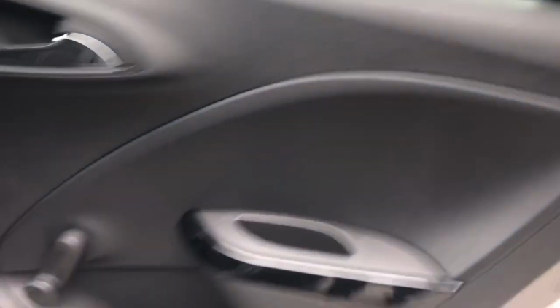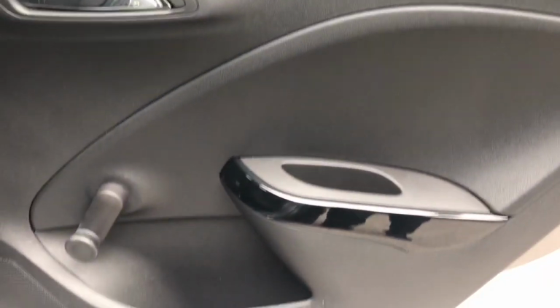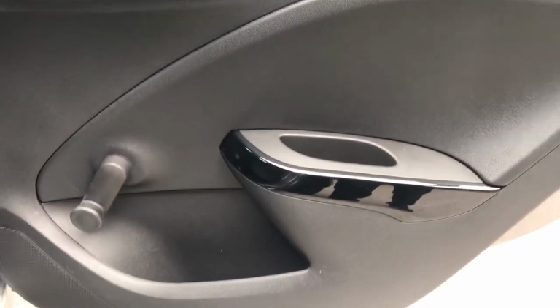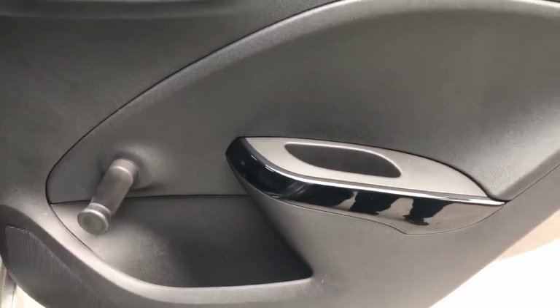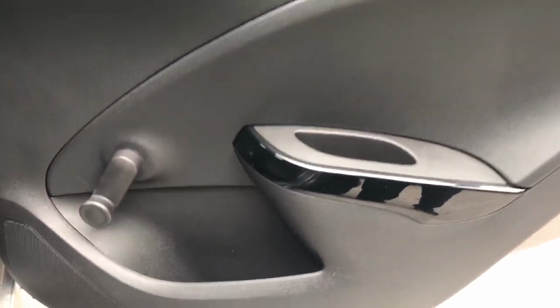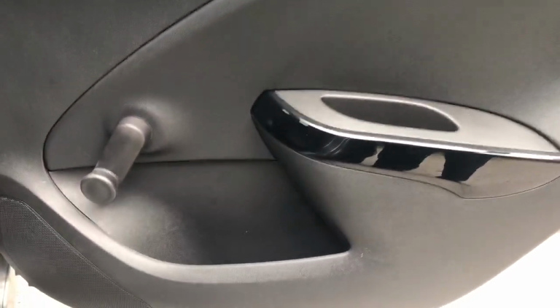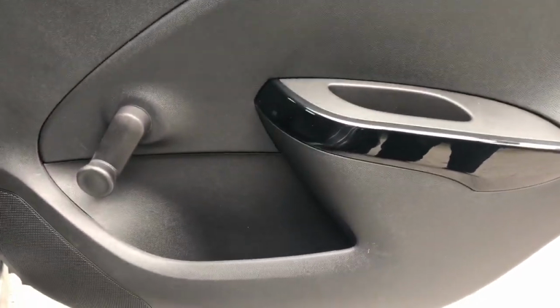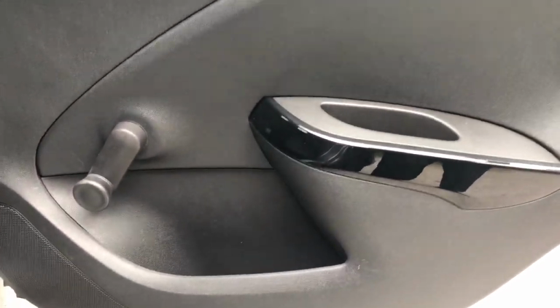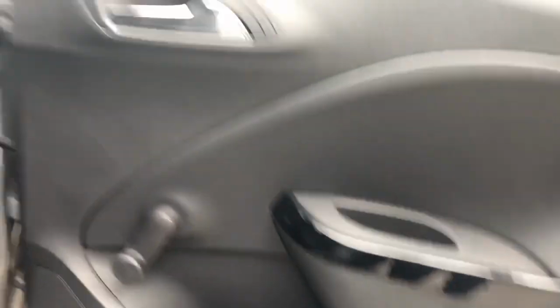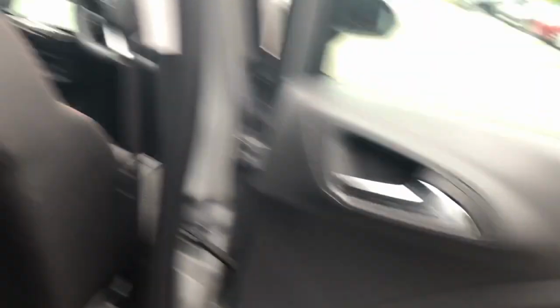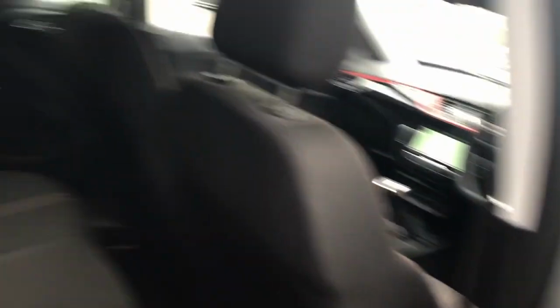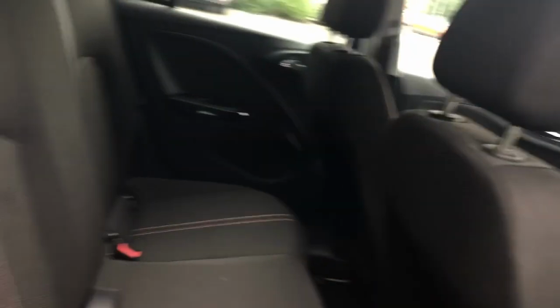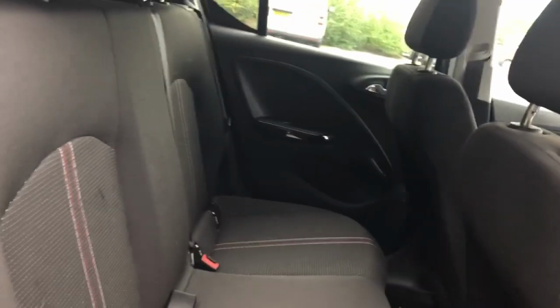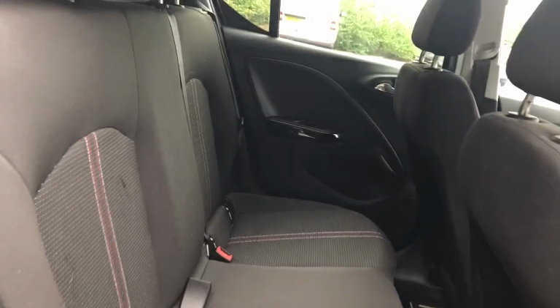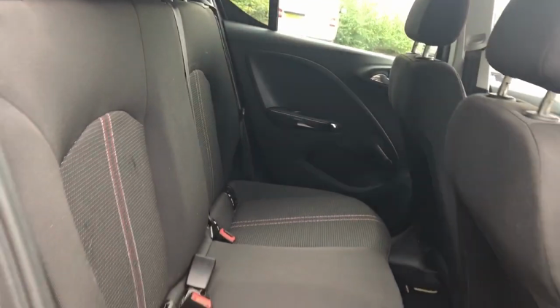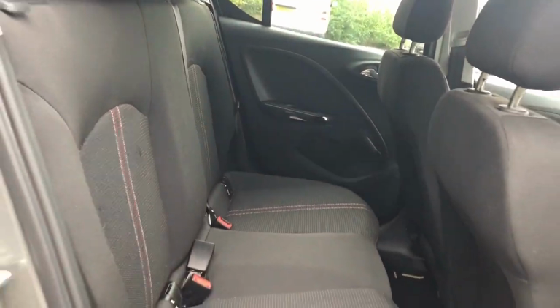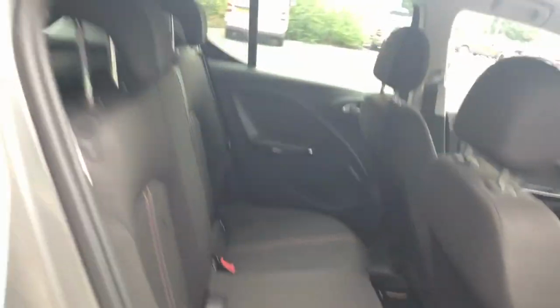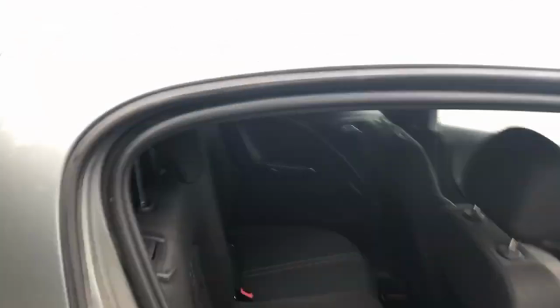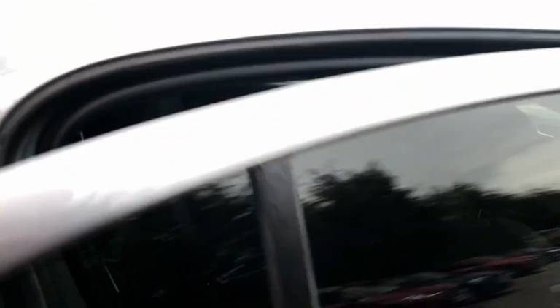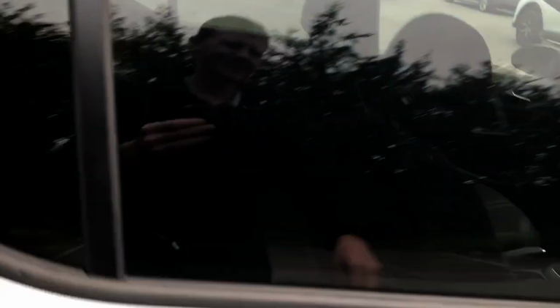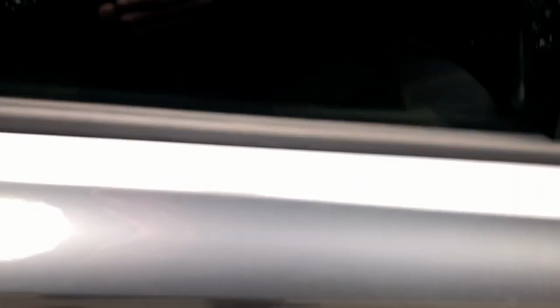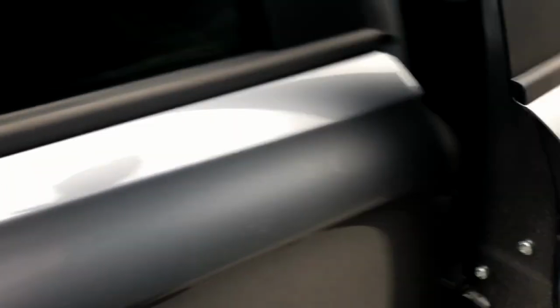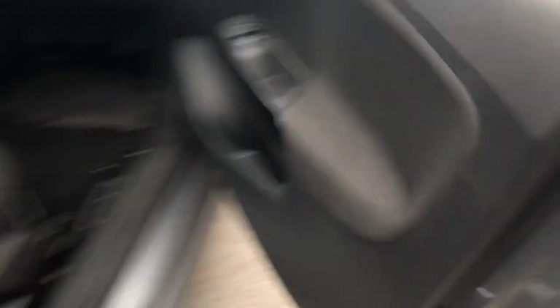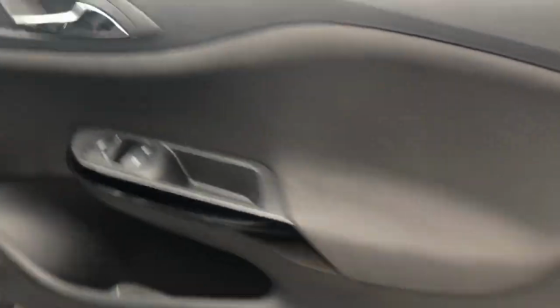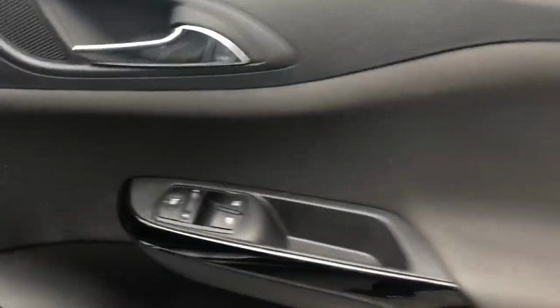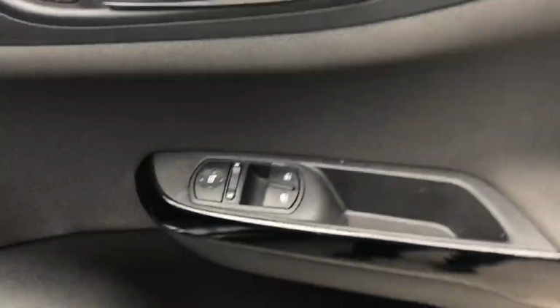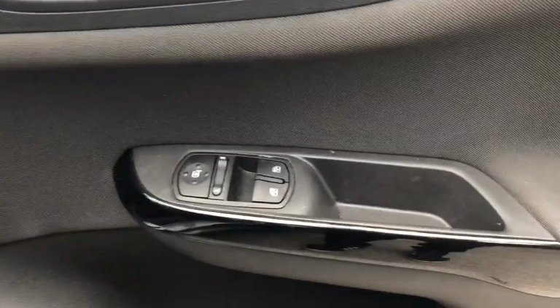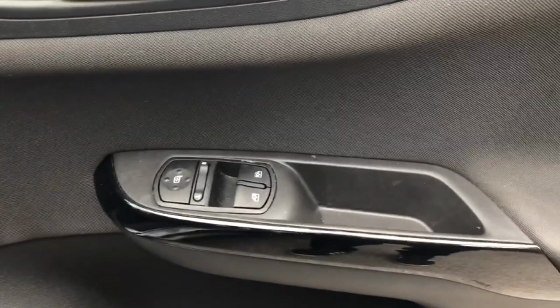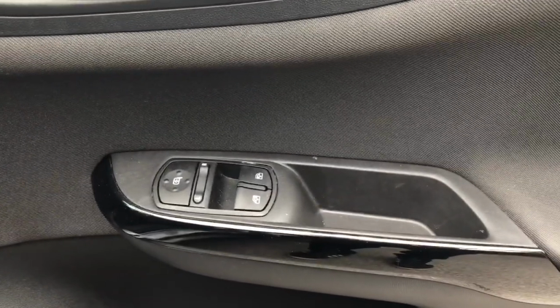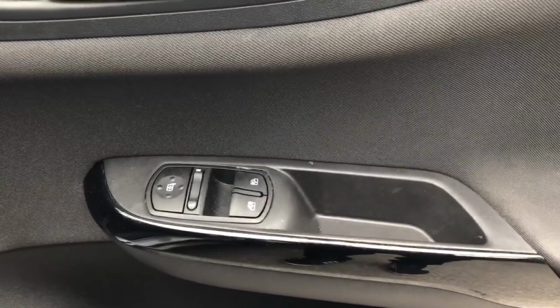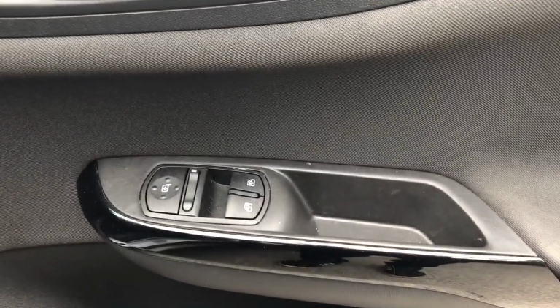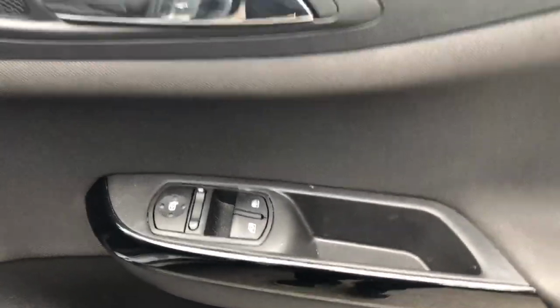We have manual rear windows with rear storage pockets and isofix tethers. Front electric windows and electric wing mirrors.